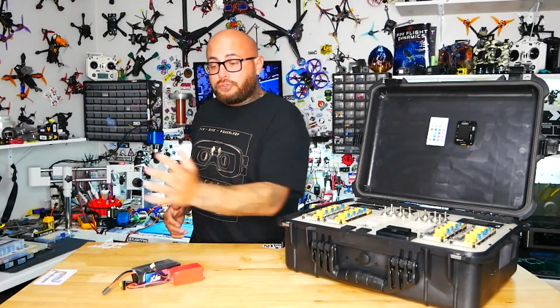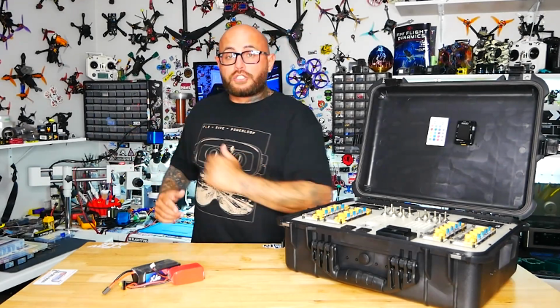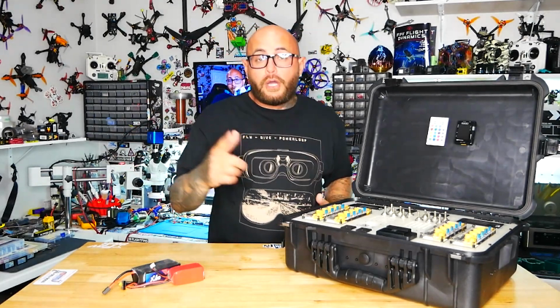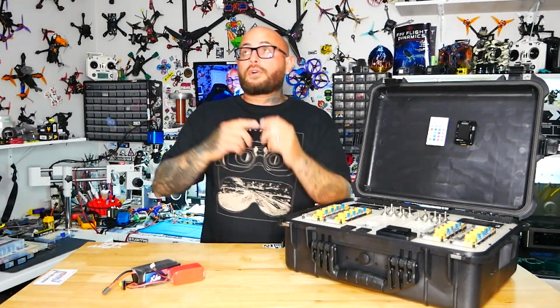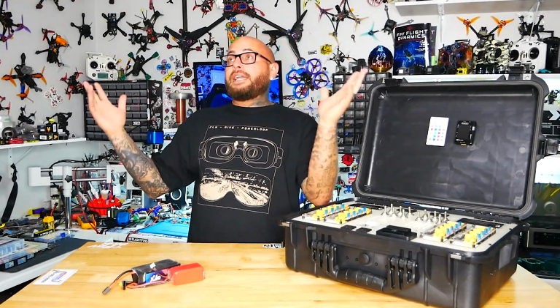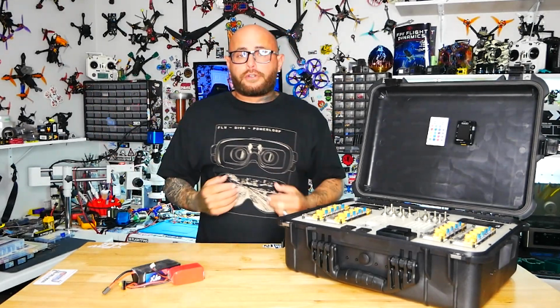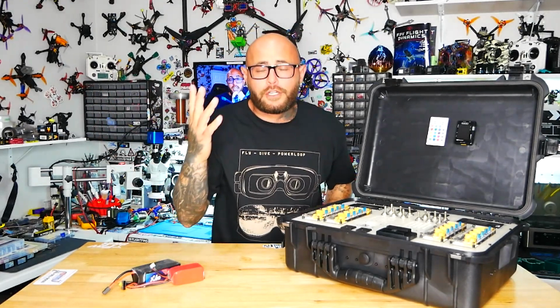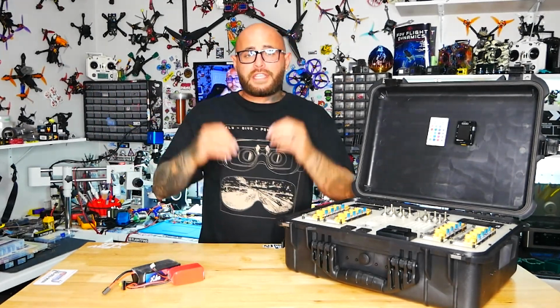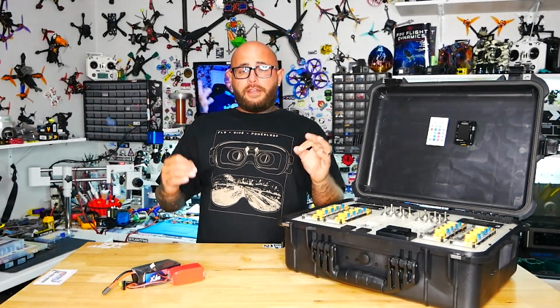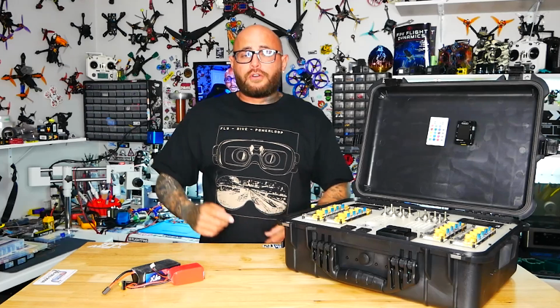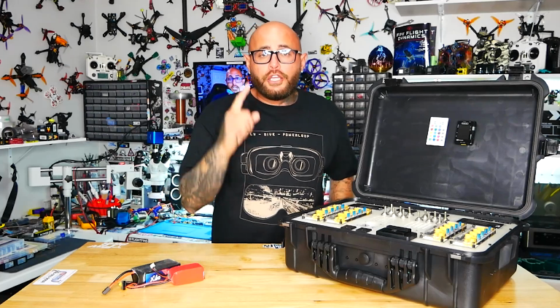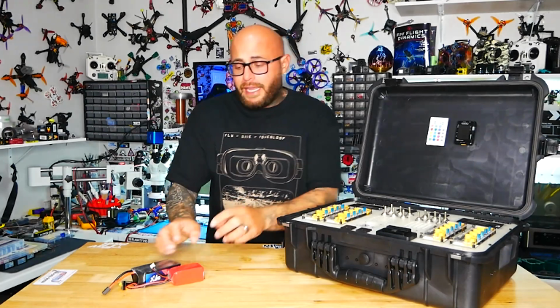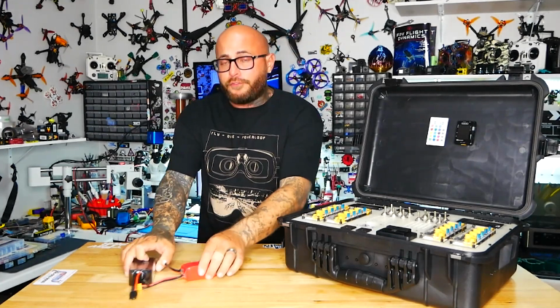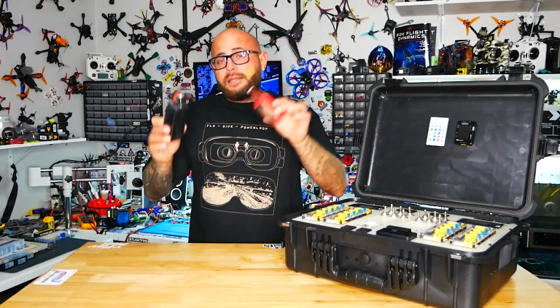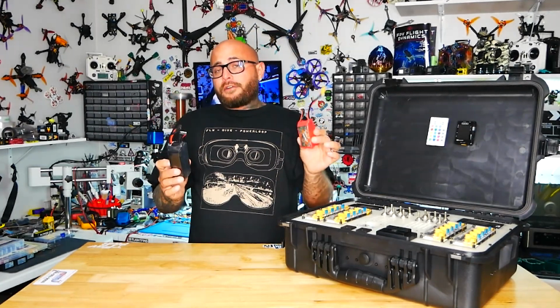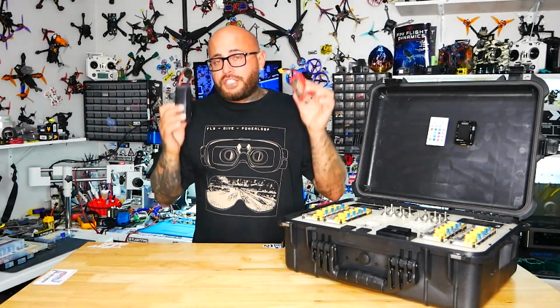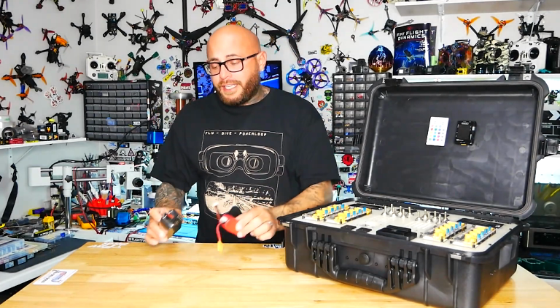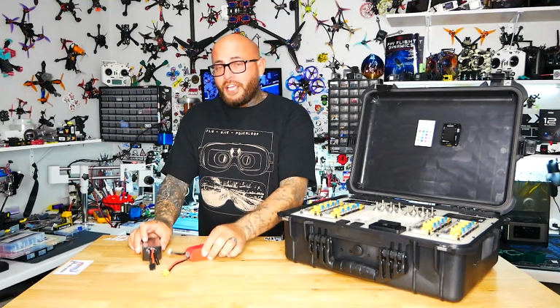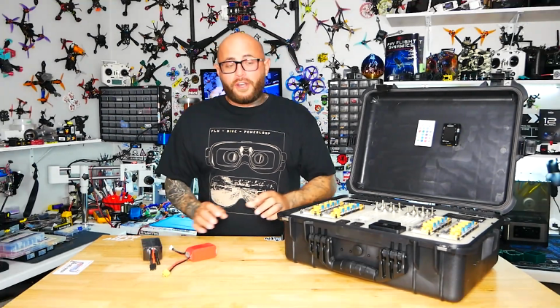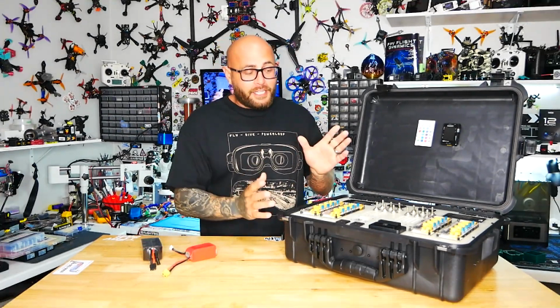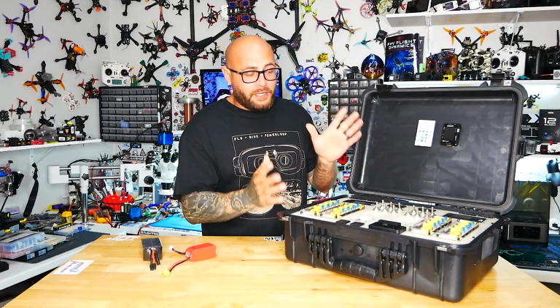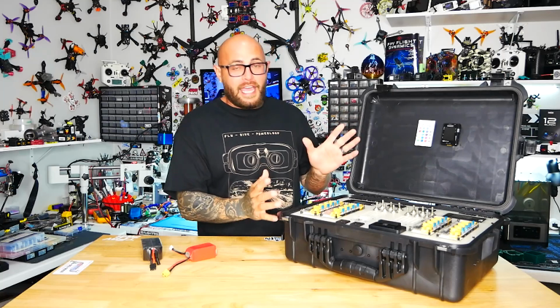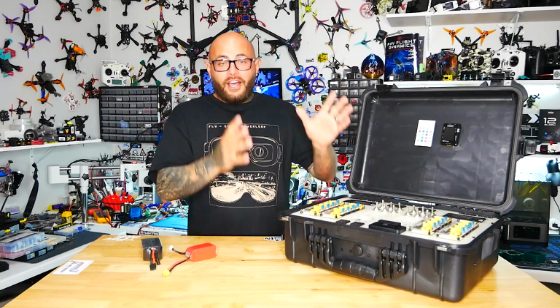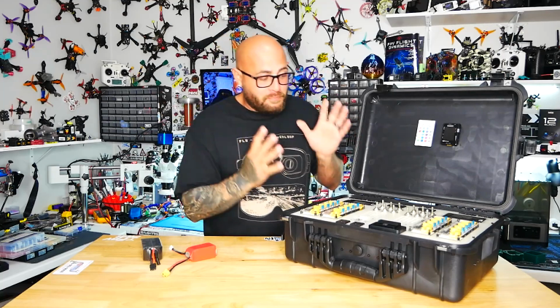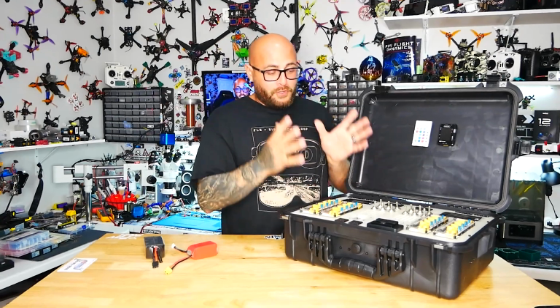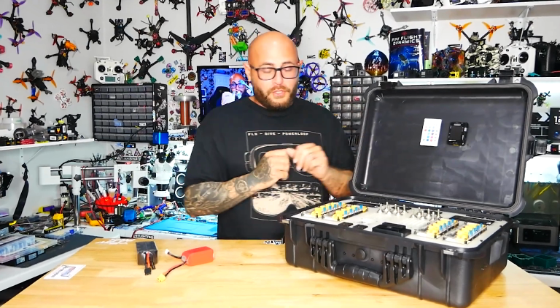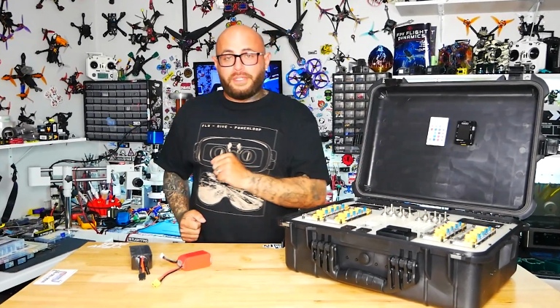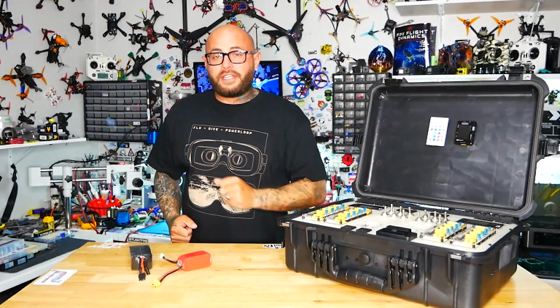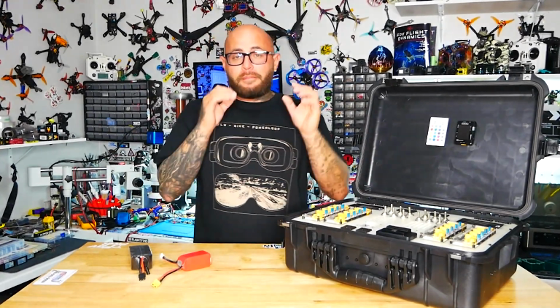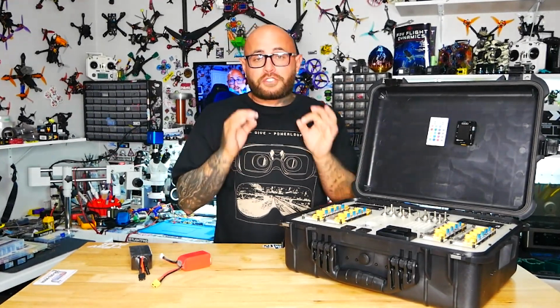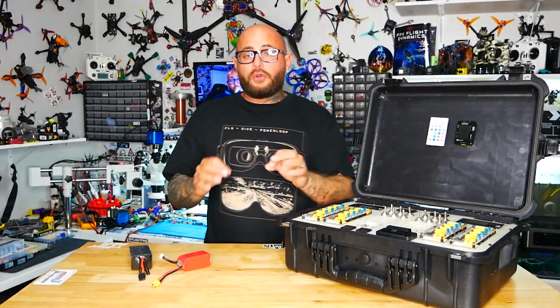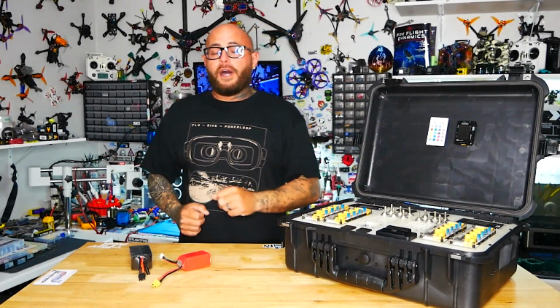trucks, boats, planes, hovercrafts, FPV drones — you name it — if you need batteries to do it, you are not going to want to miss out on this beautiful beast. I'm about to blow your mind.